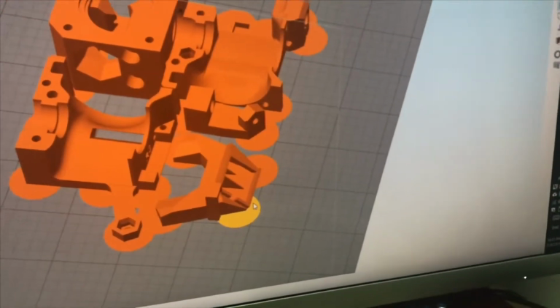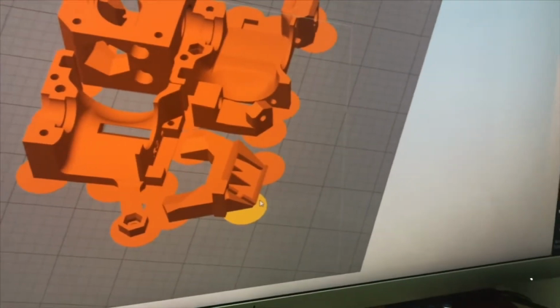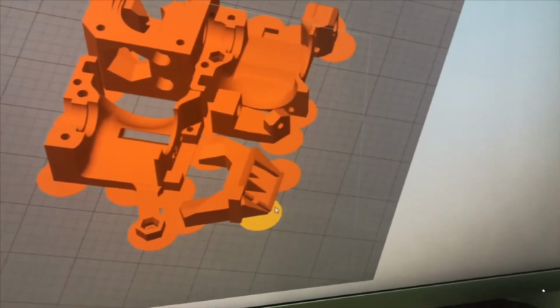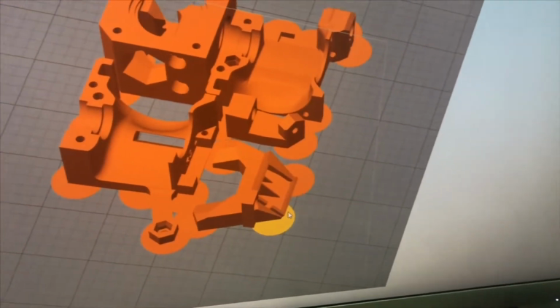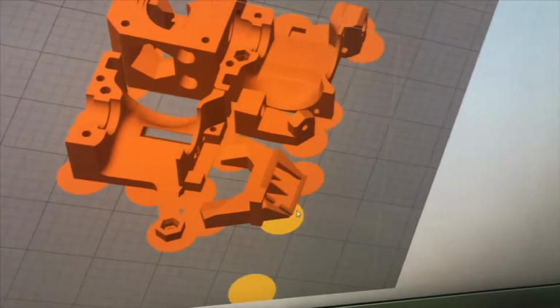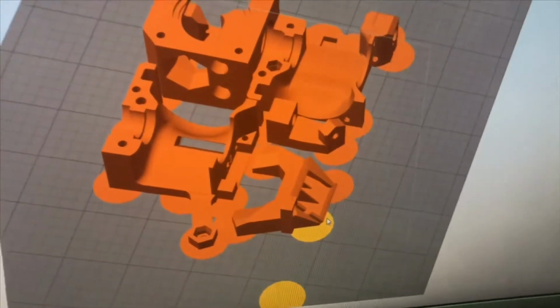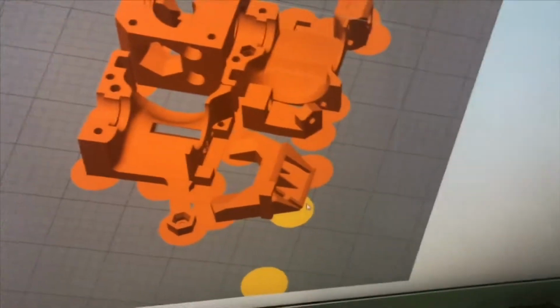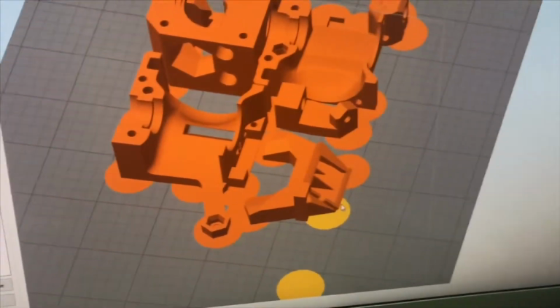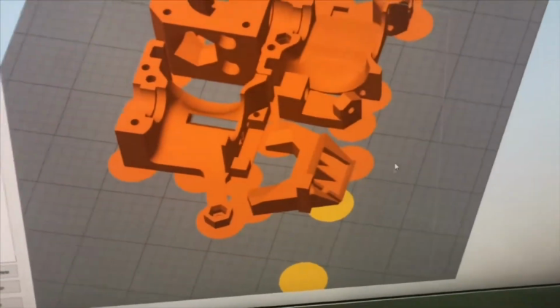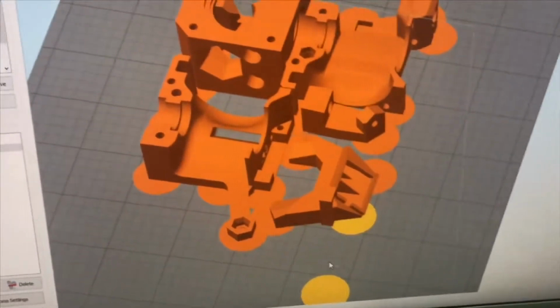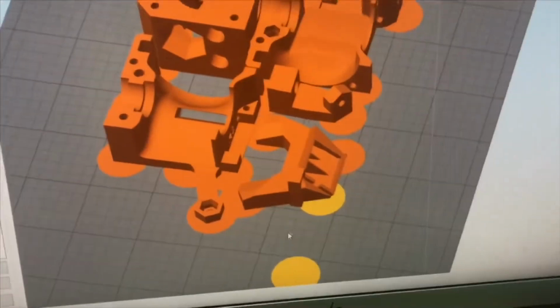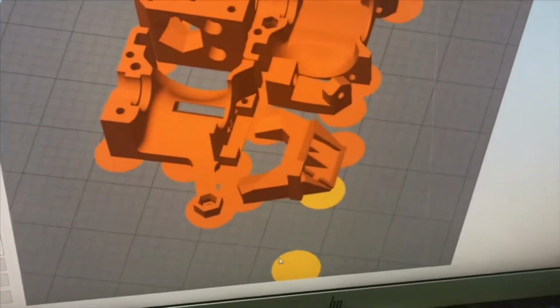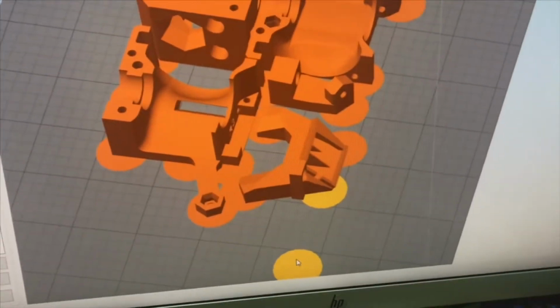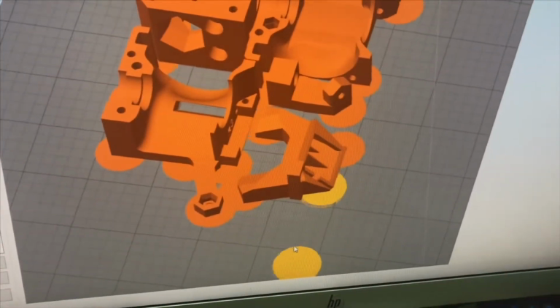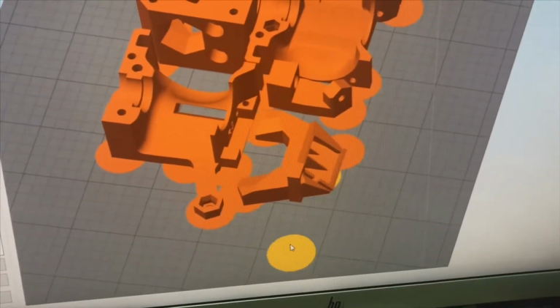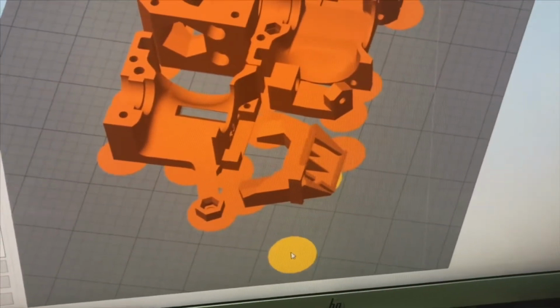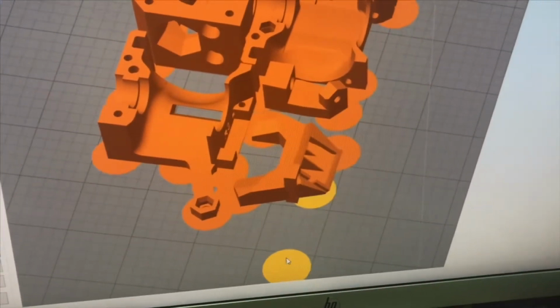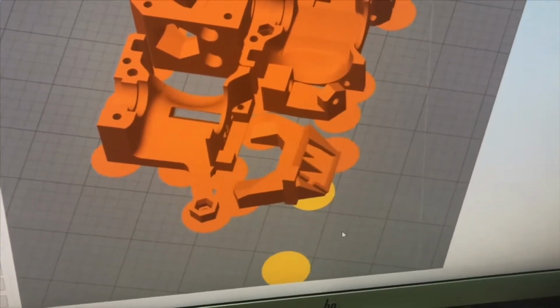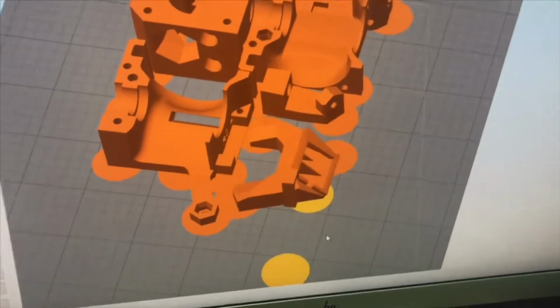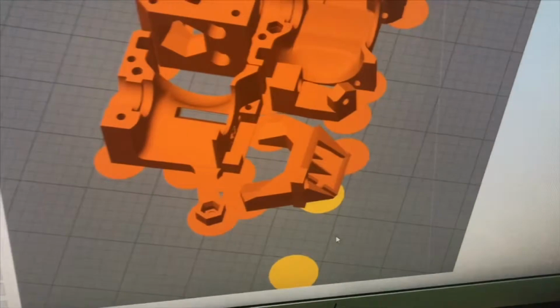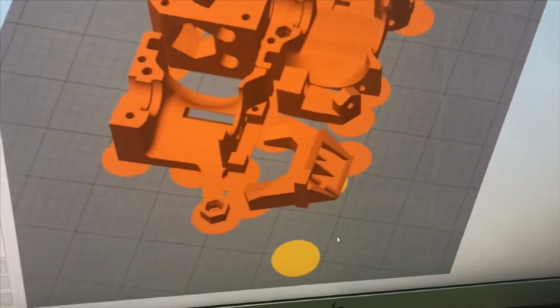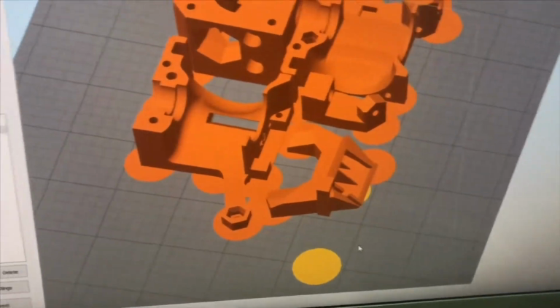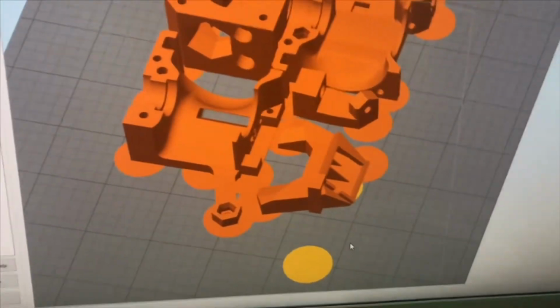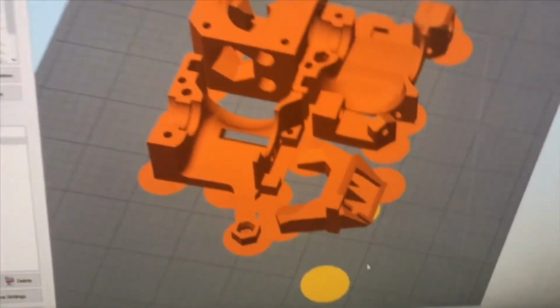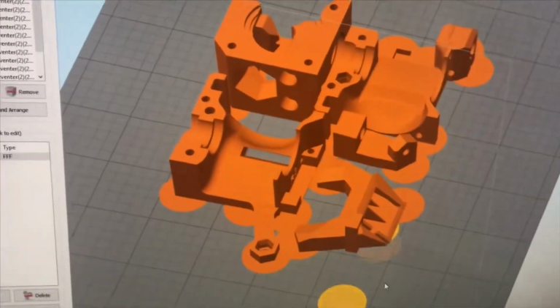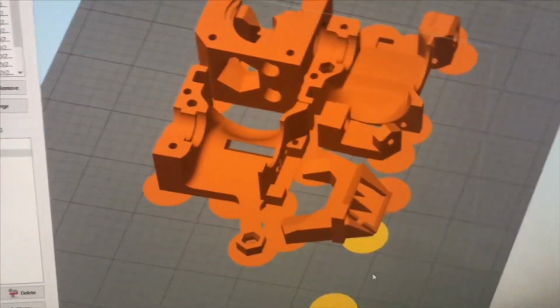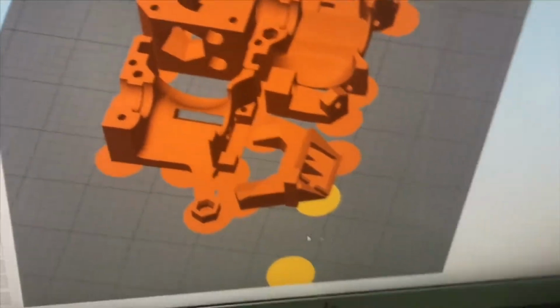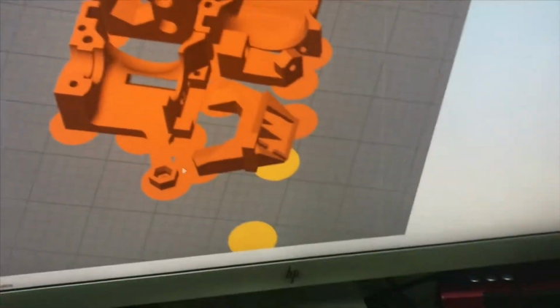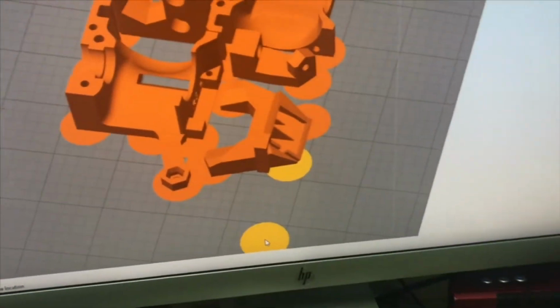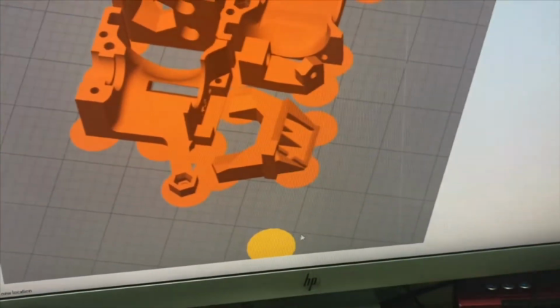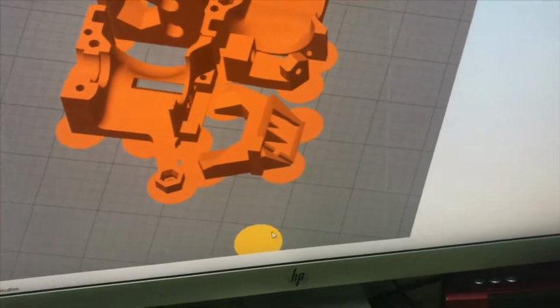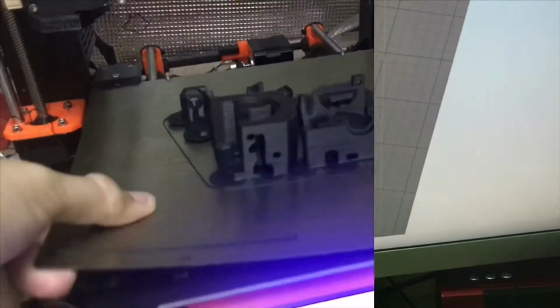Now to print this thing, there are a lot of sharp corners. So I created a 0.2mm pad on all the corners I could, to help it print. Let's see the result.